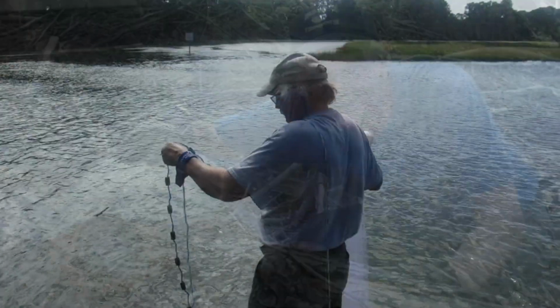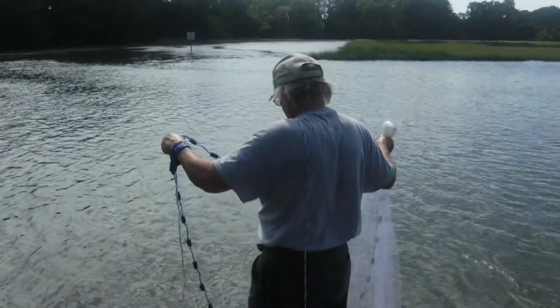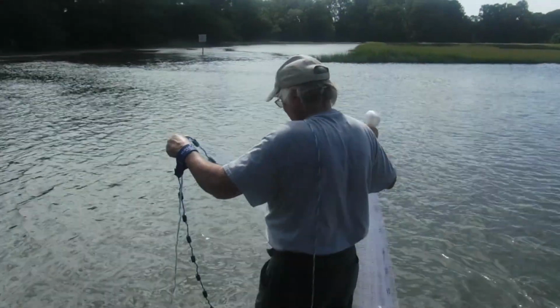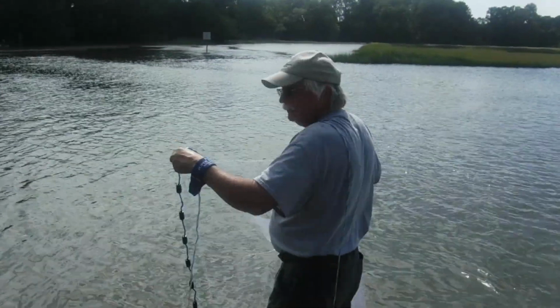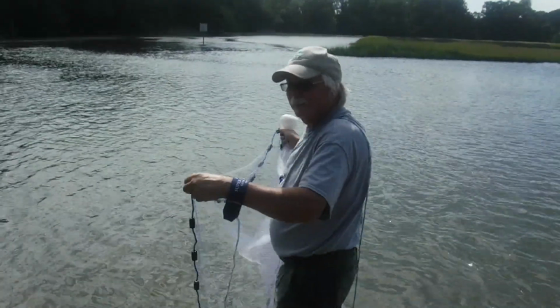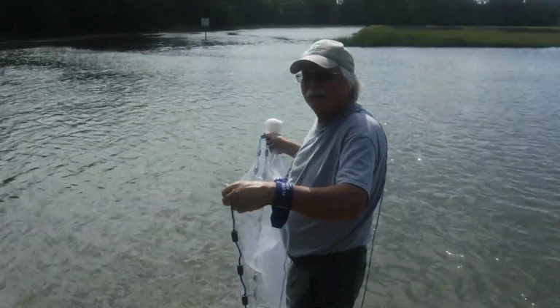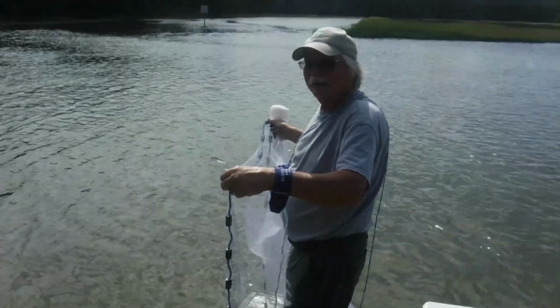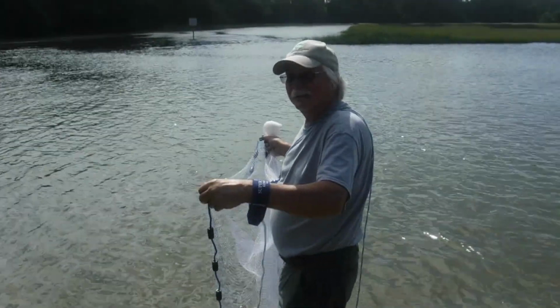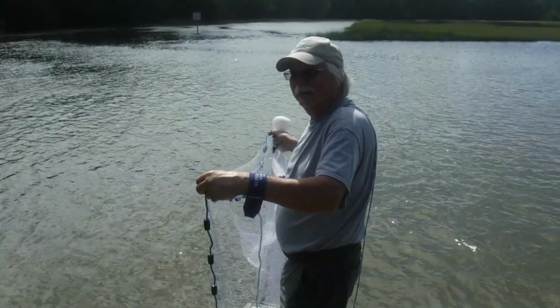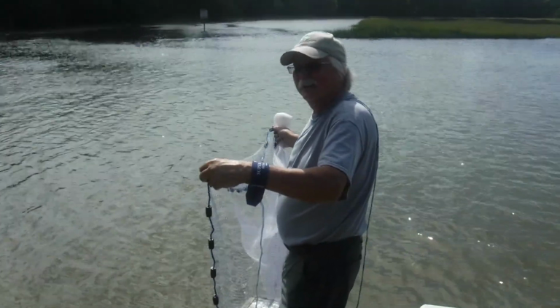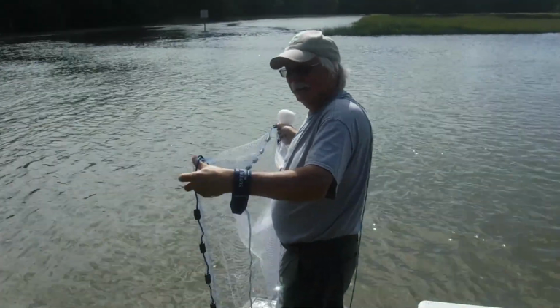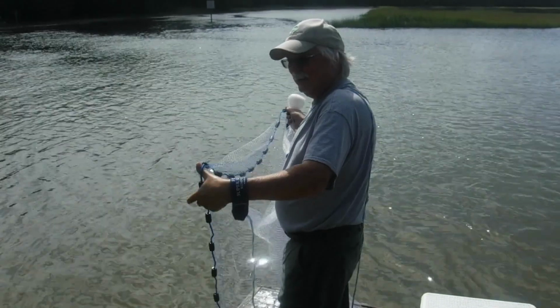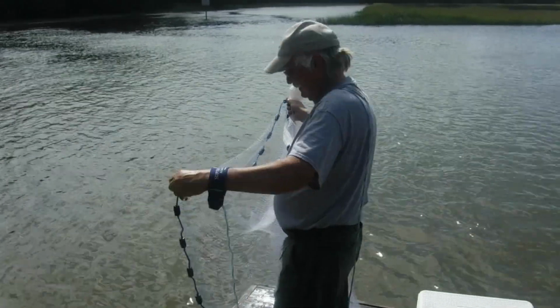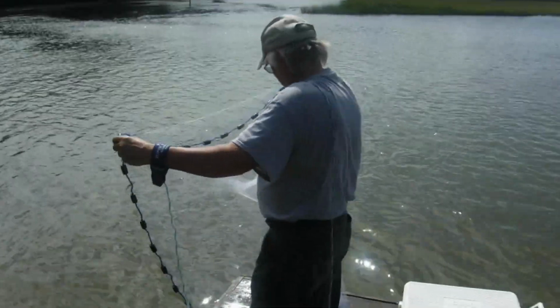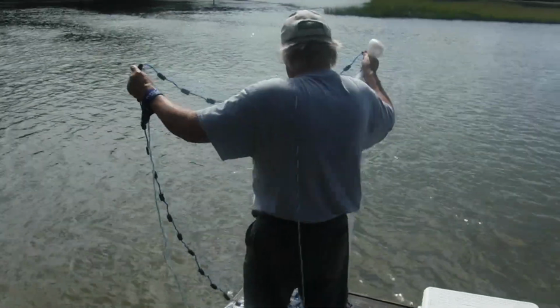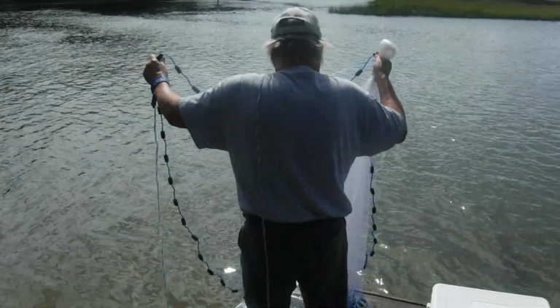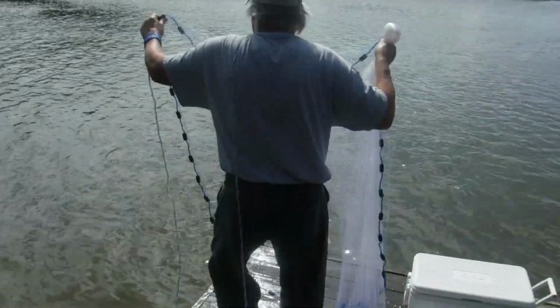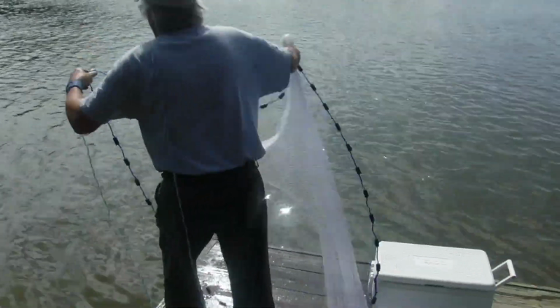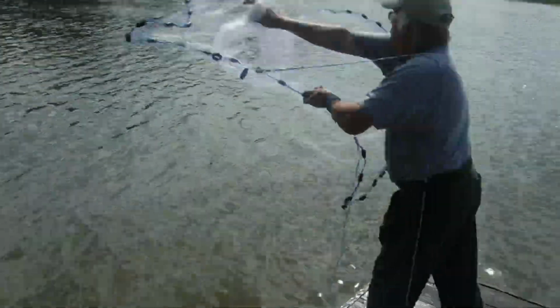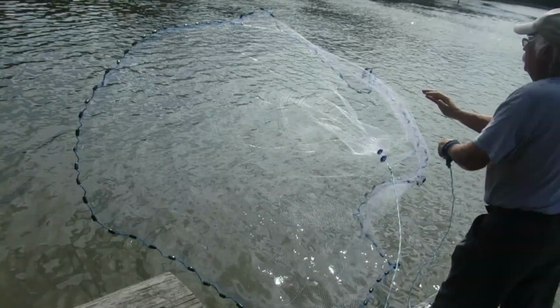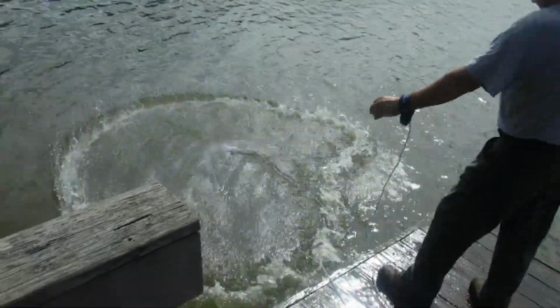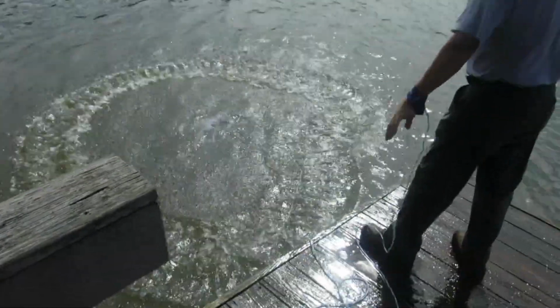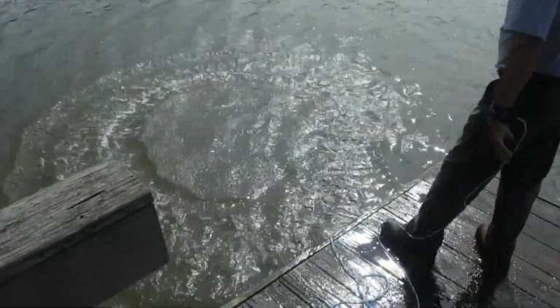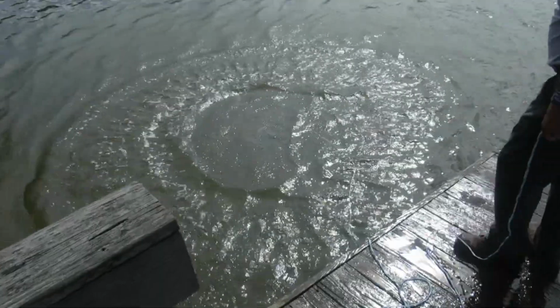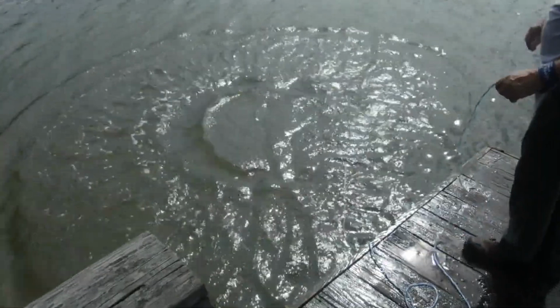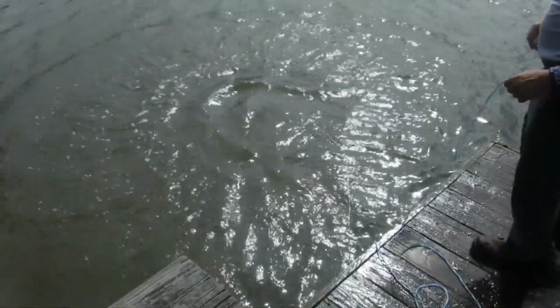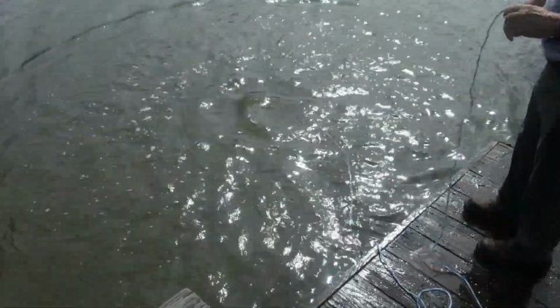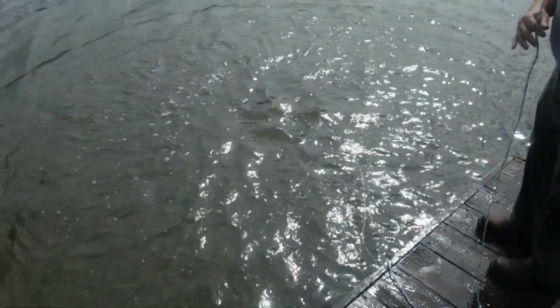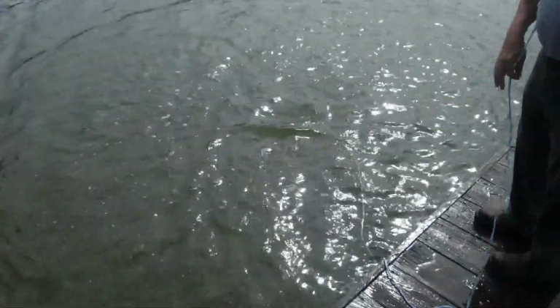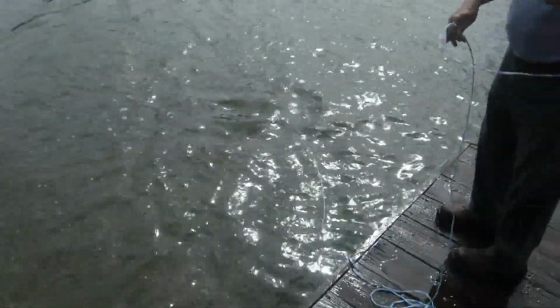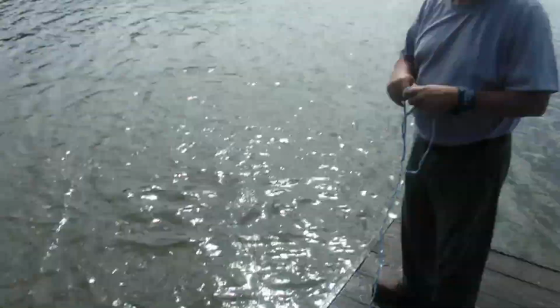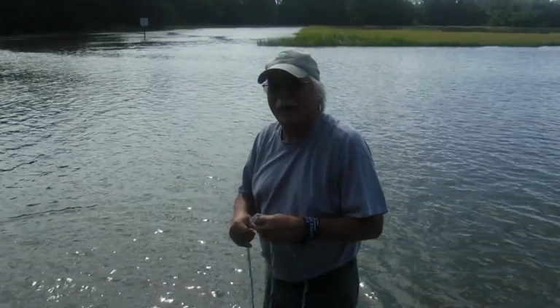All right, Gene showed up here. He got this little instruction on how to throw this net now. All right, Gene, show us something, buddy. Man, that looked good, Gene. That was a pretty one. Best one I've seen all day. Good job.